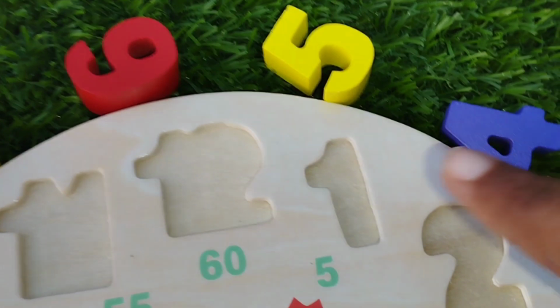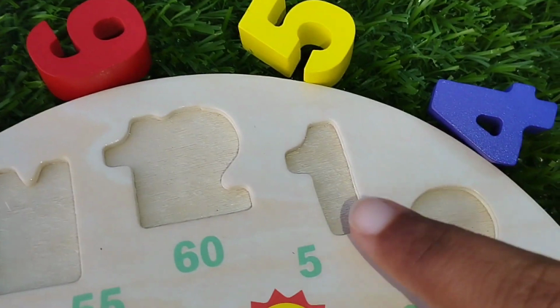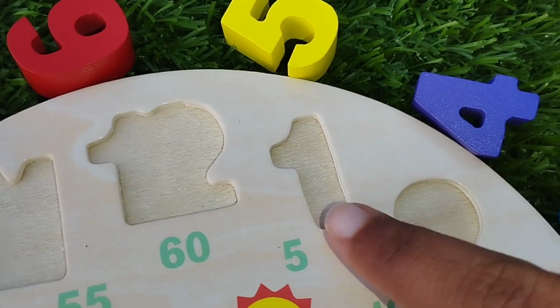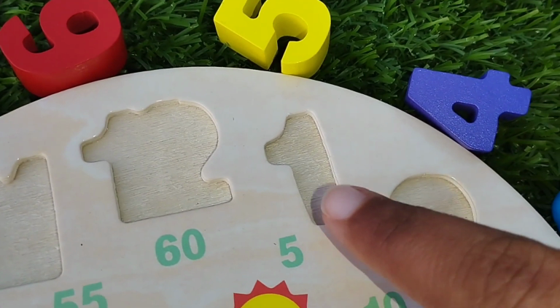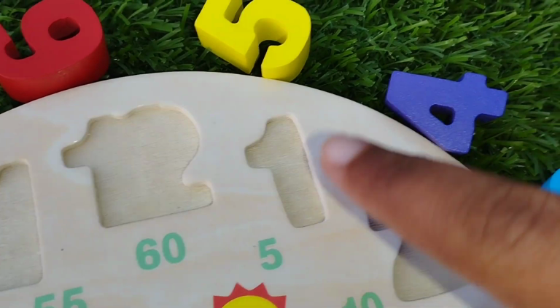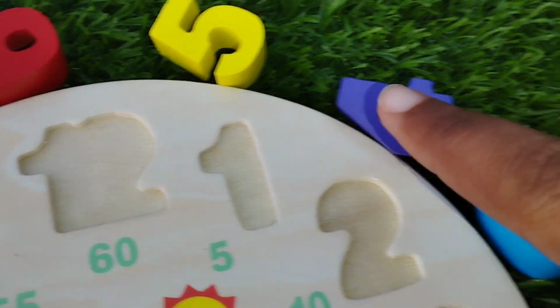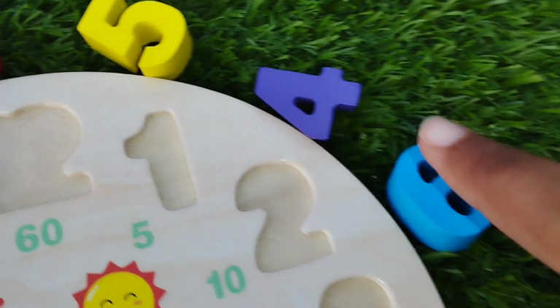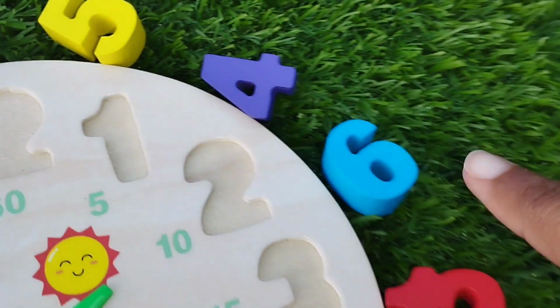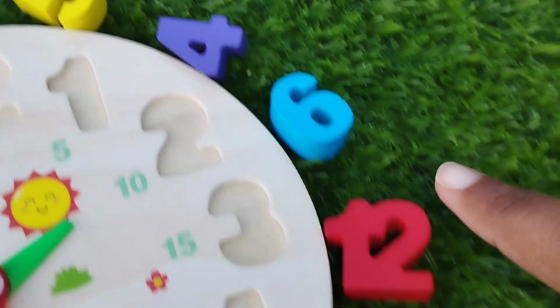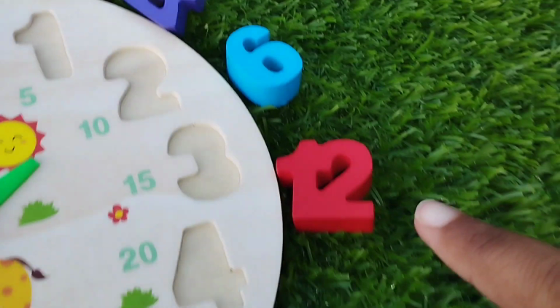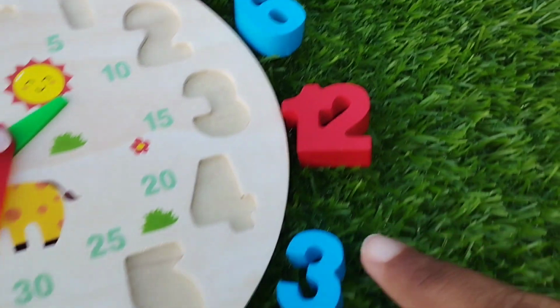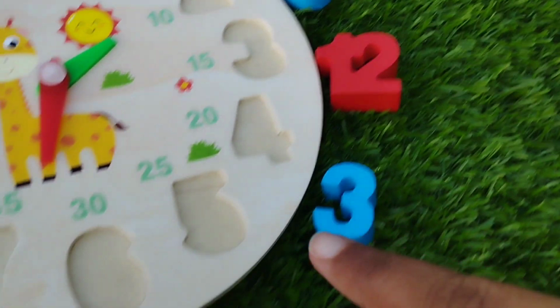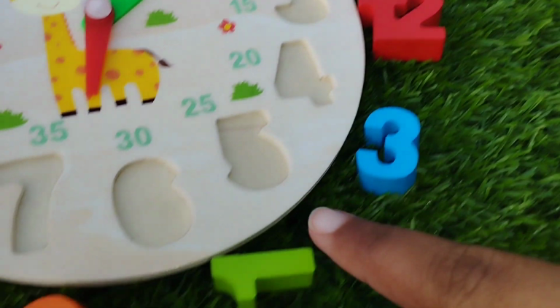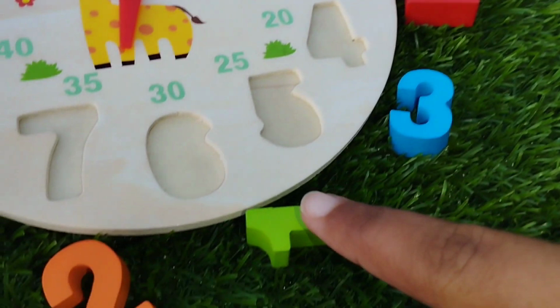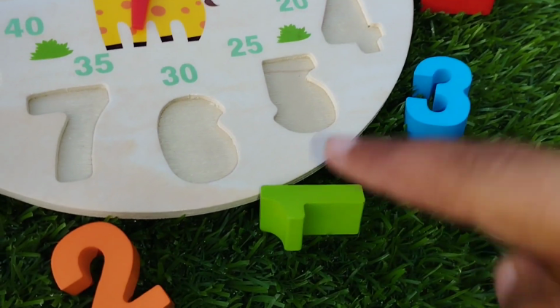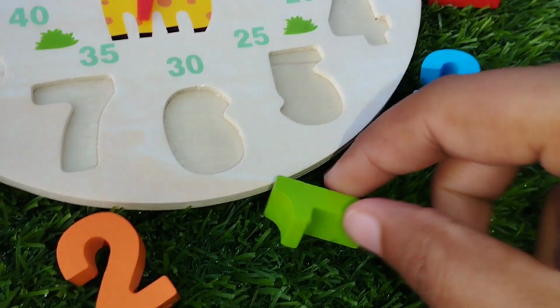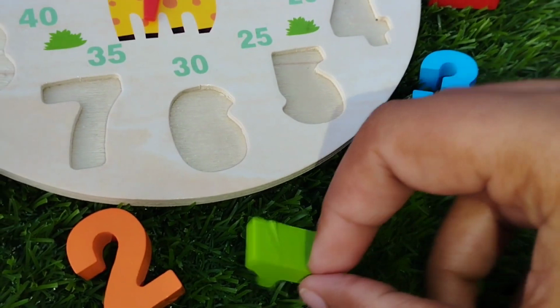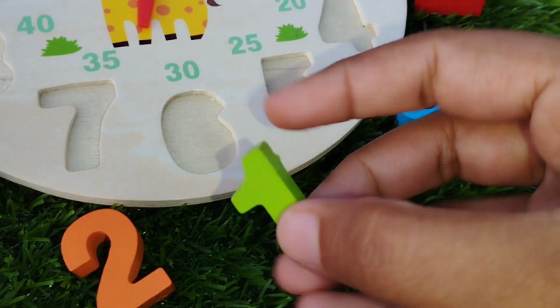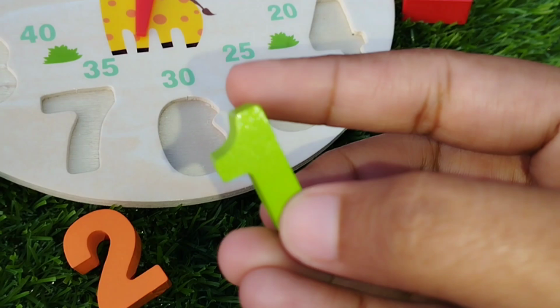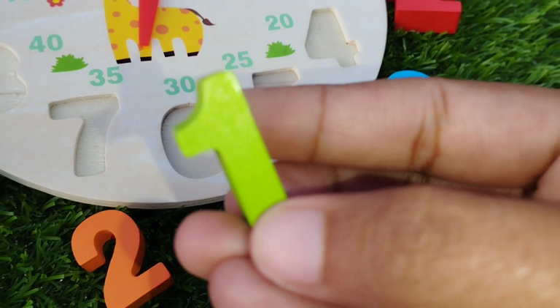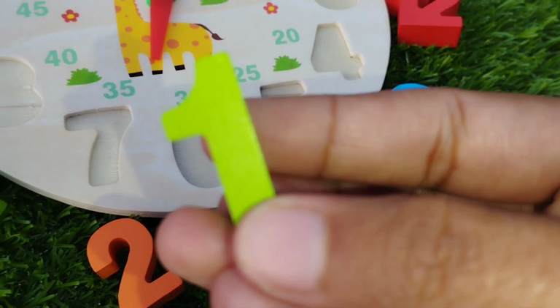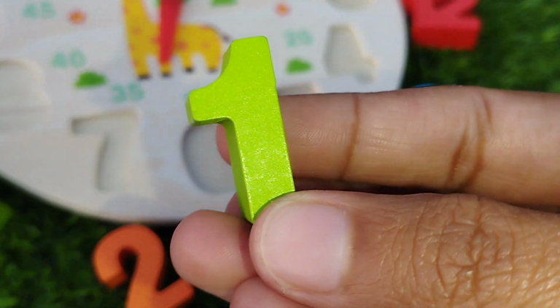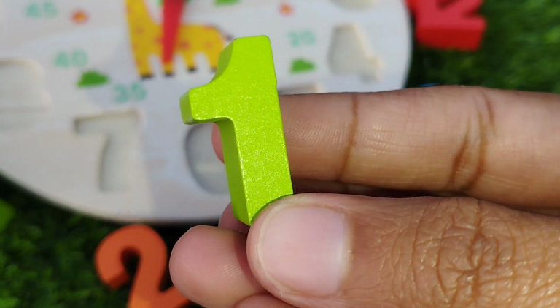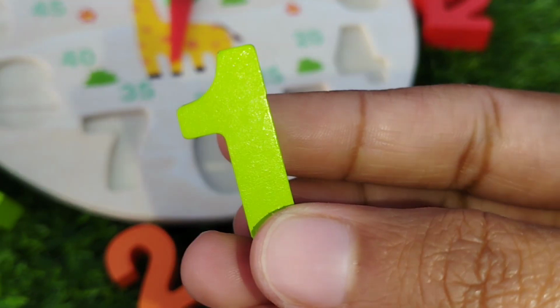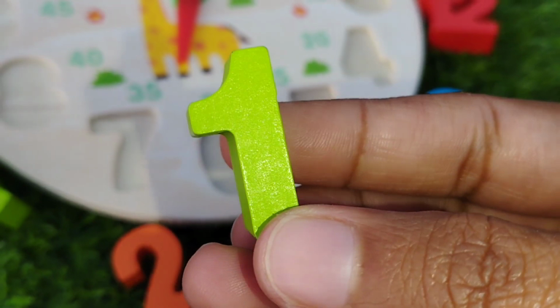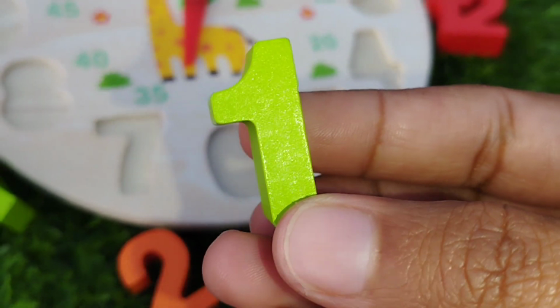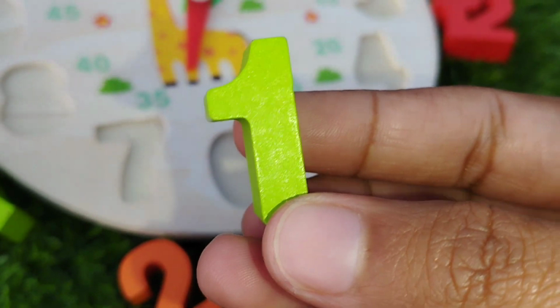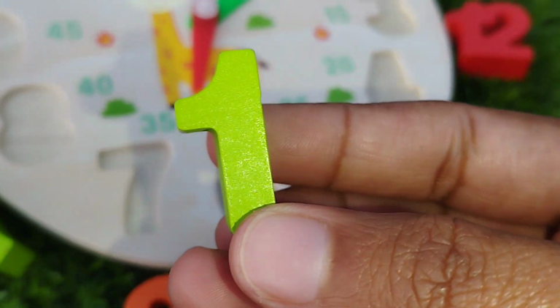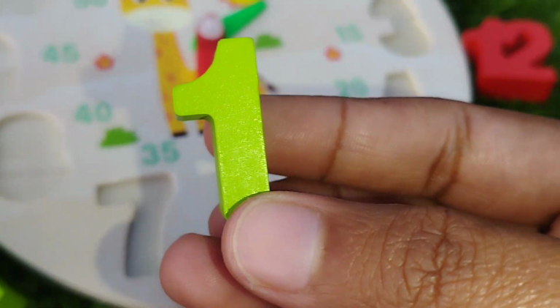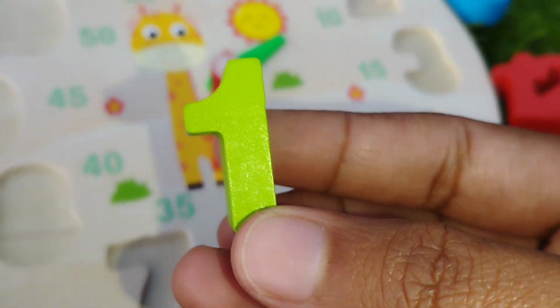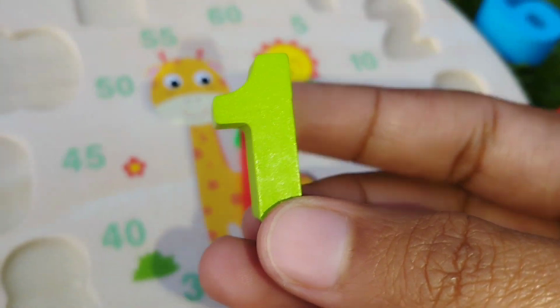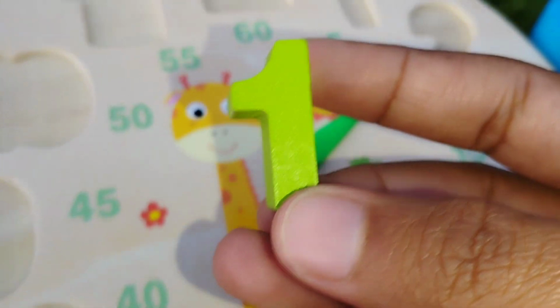The first number is one. Where is number one? Yes, we'll find it. This is number one.